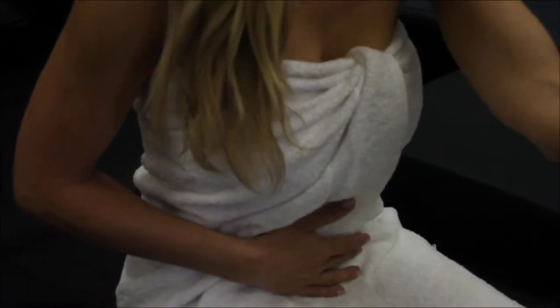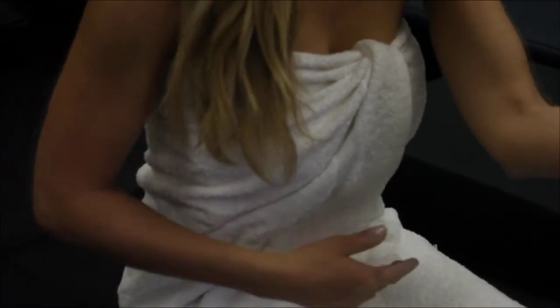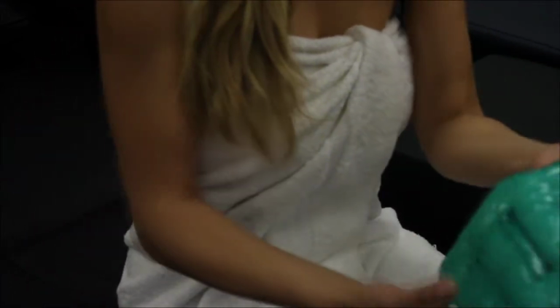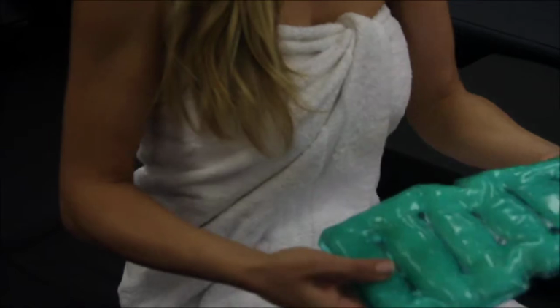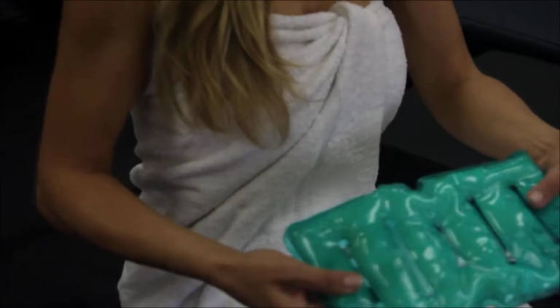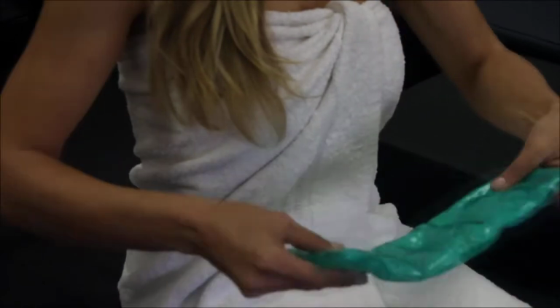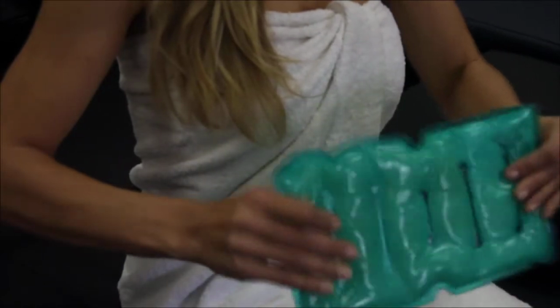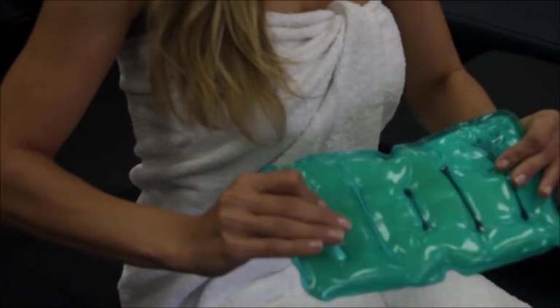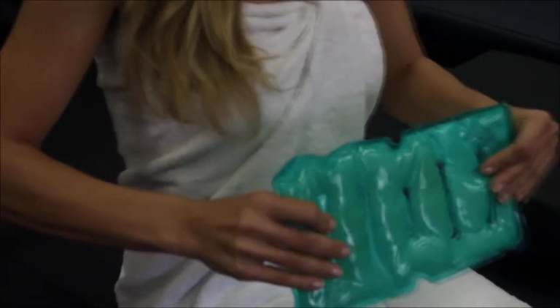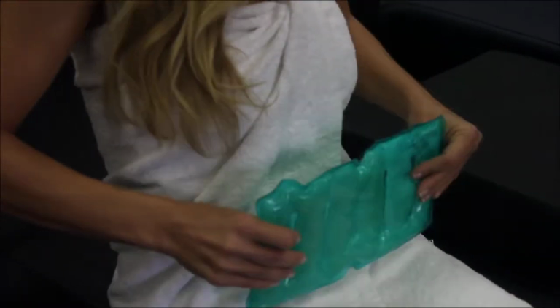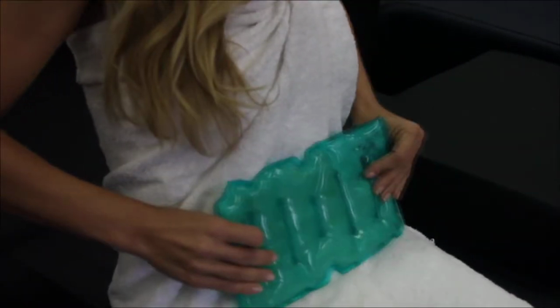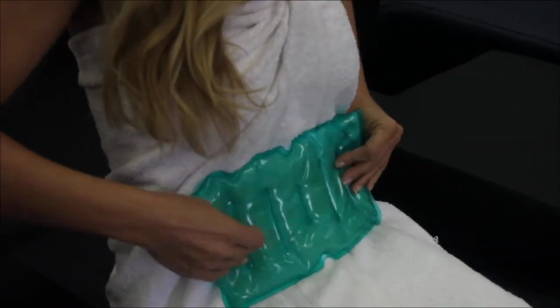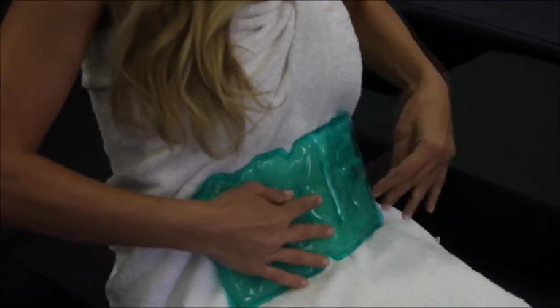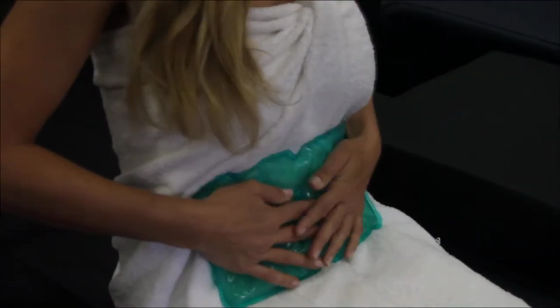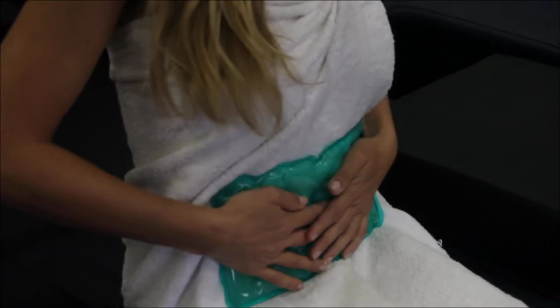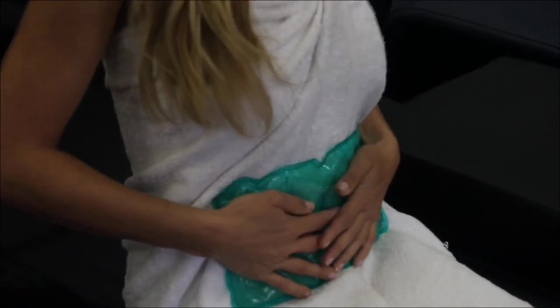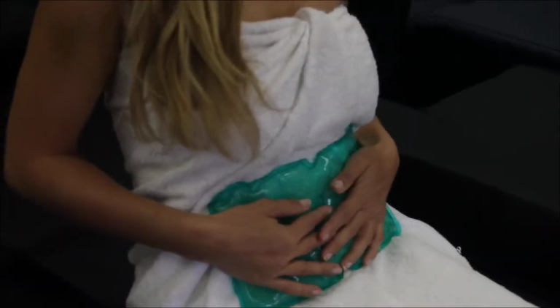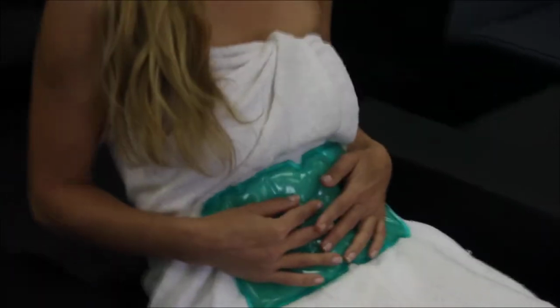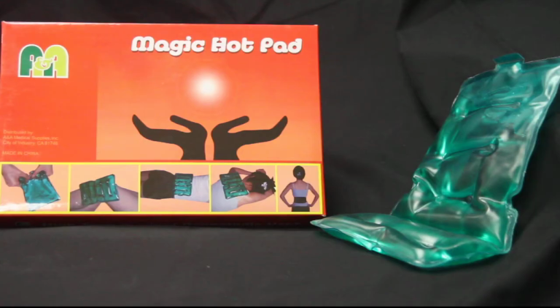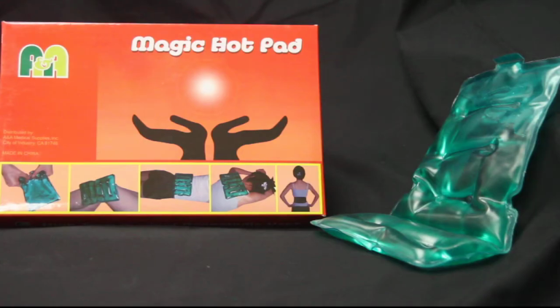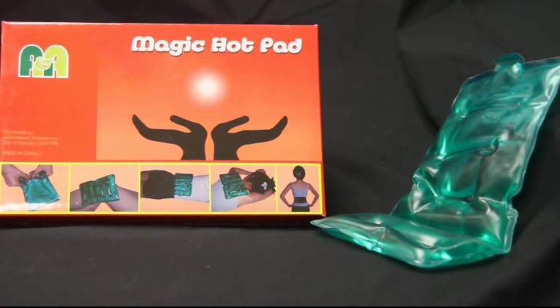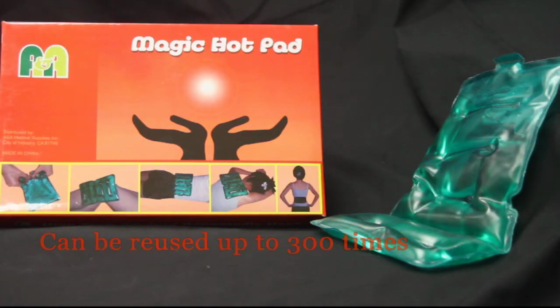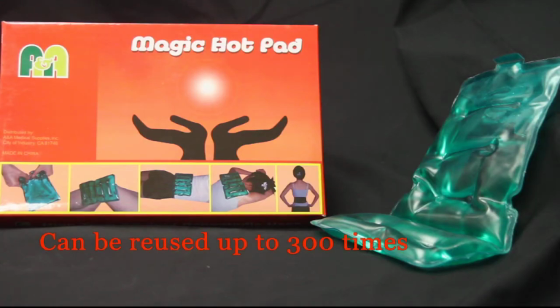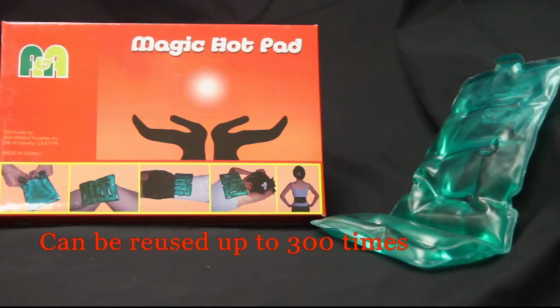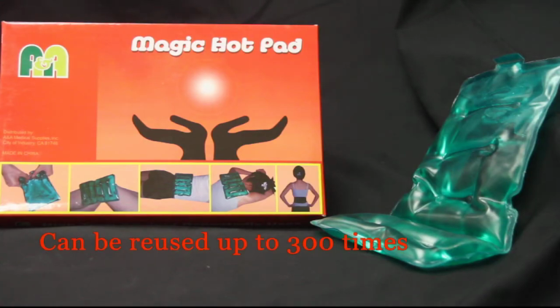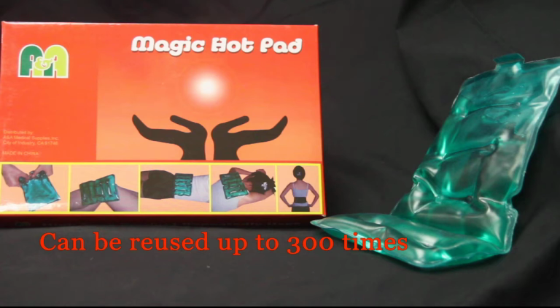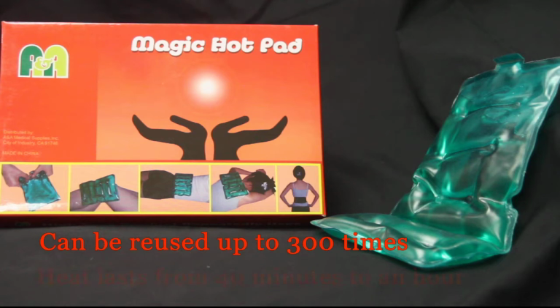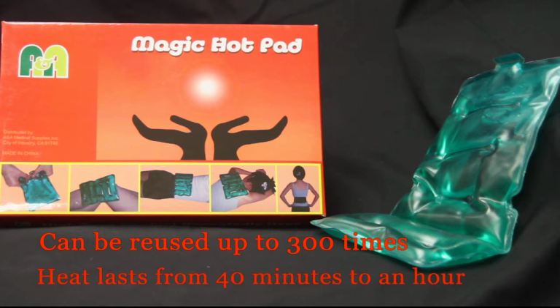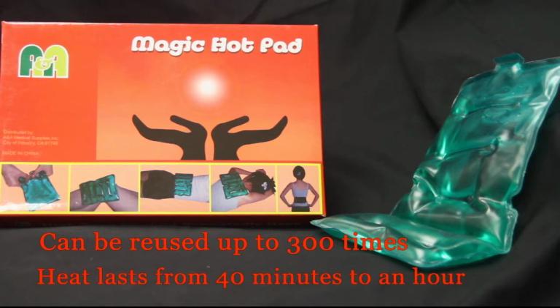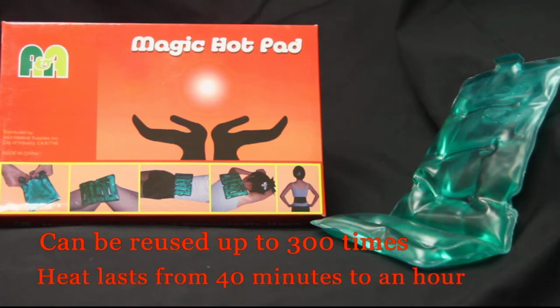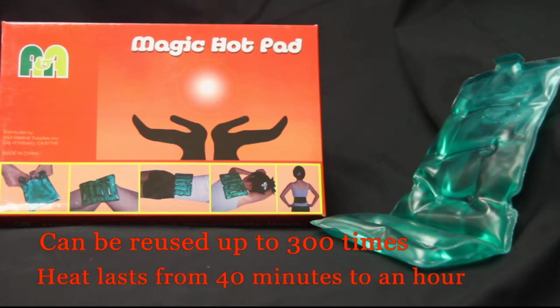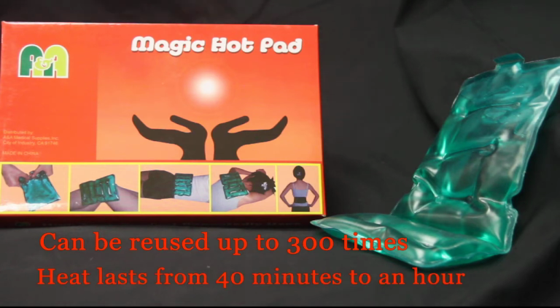The hot pad is the practical candidate for situations like these. The consistent heat that it emits opens up the pores to let out the trapped moisture that causes our body aches. Moreover, the pad can be reused up to 300 times and will stay hot for over 40 minutes to an hour.